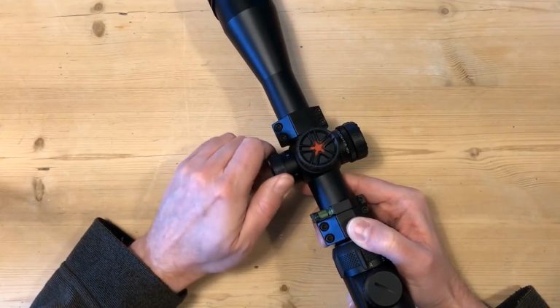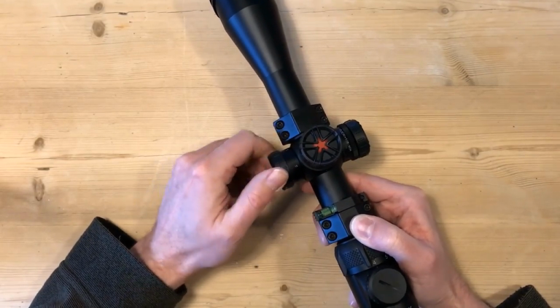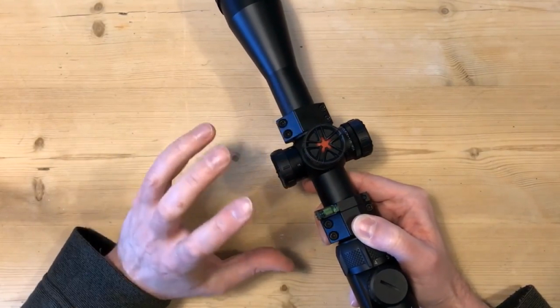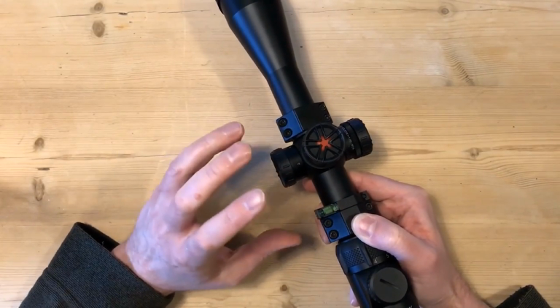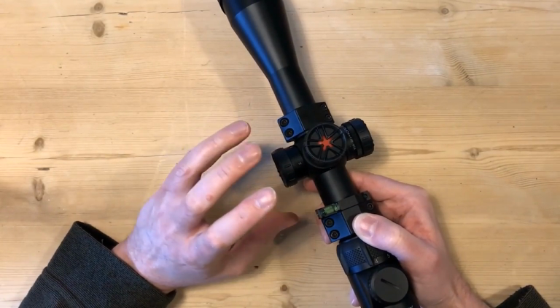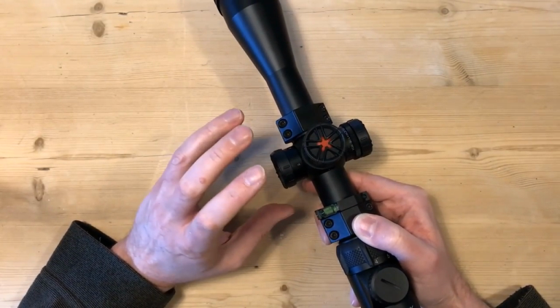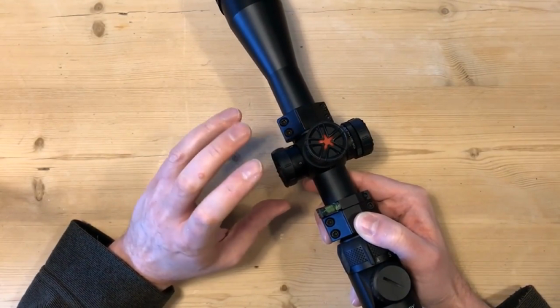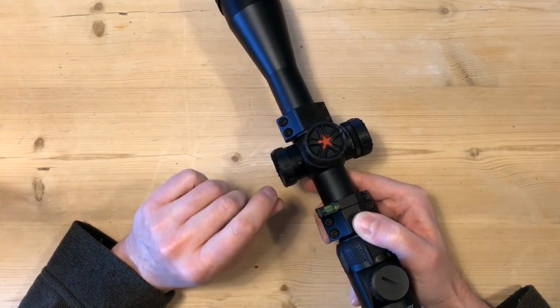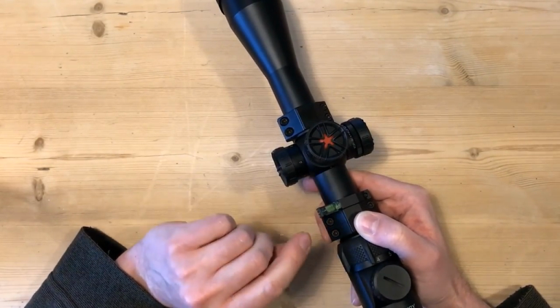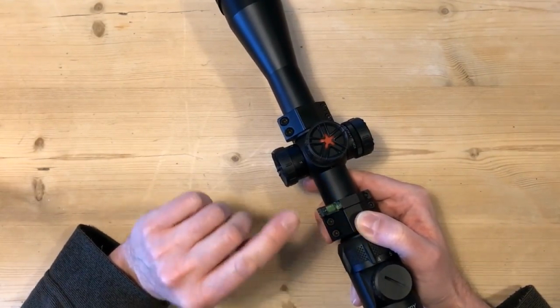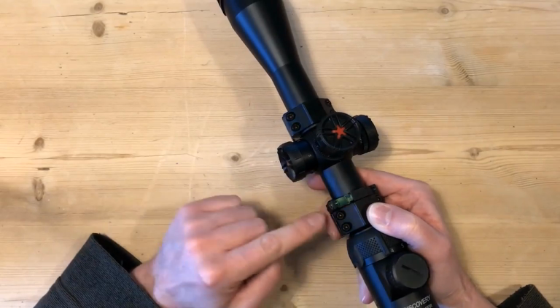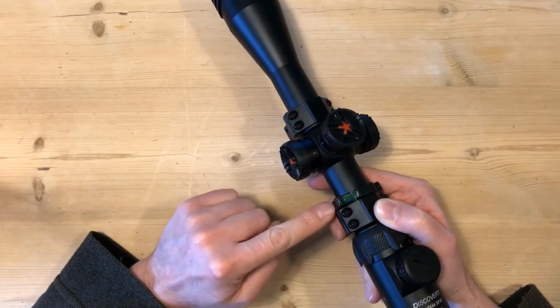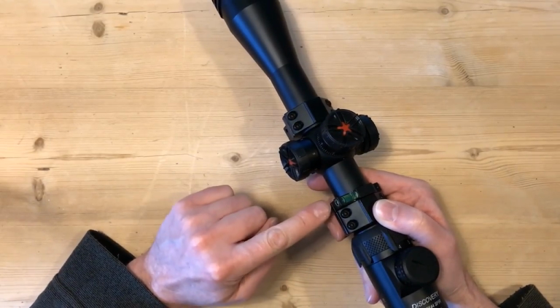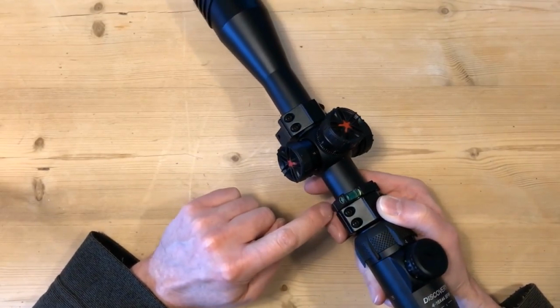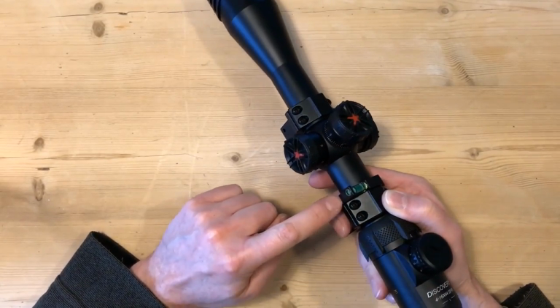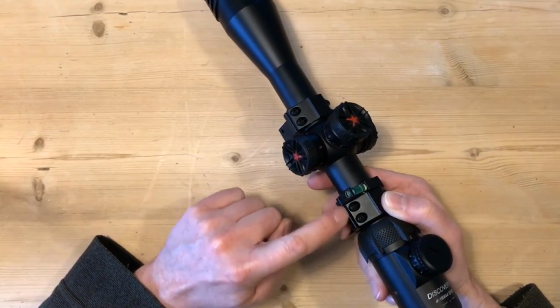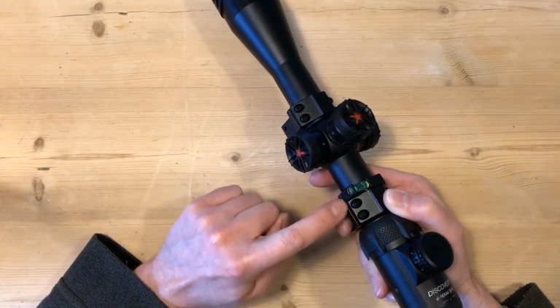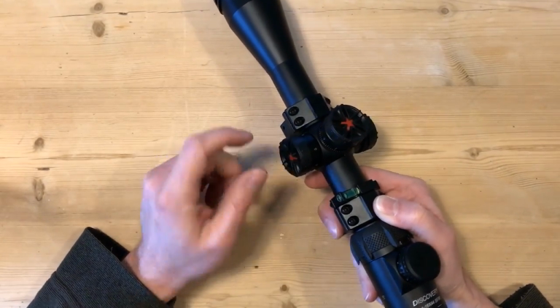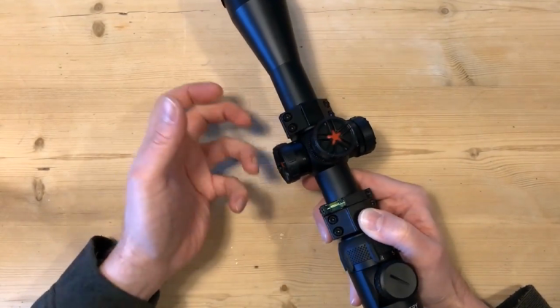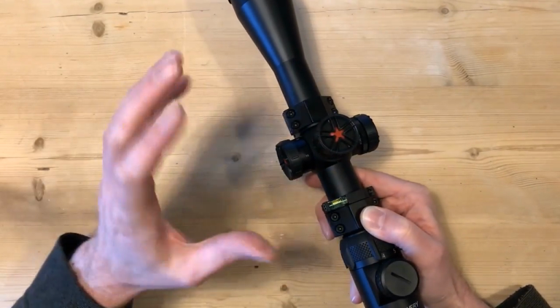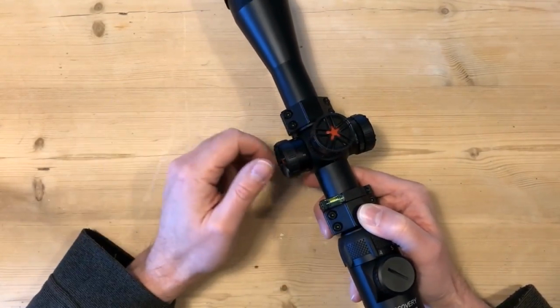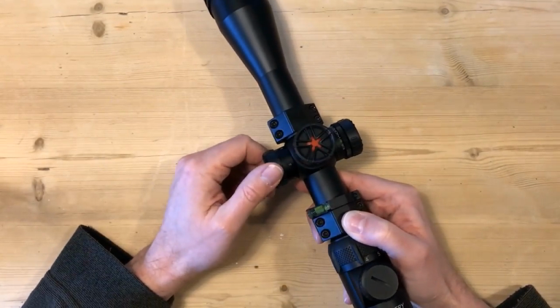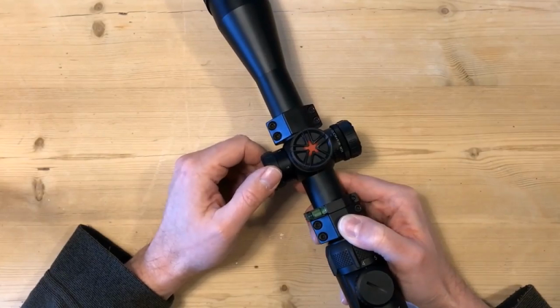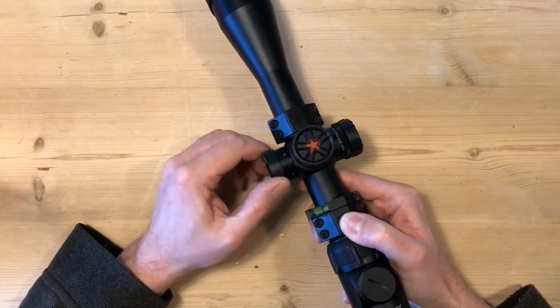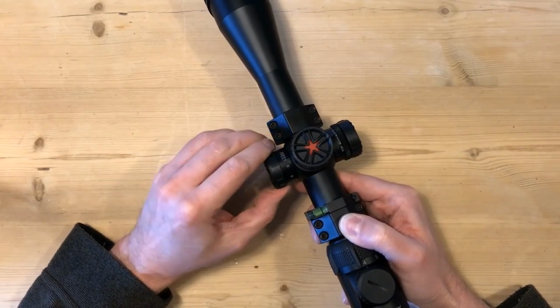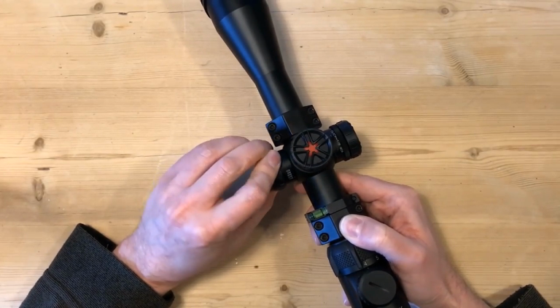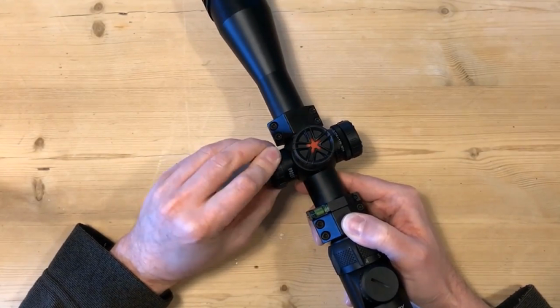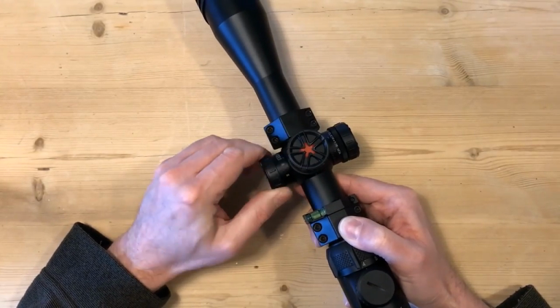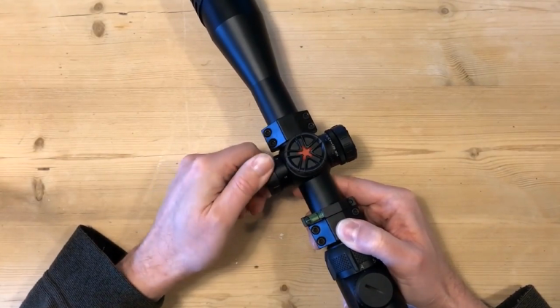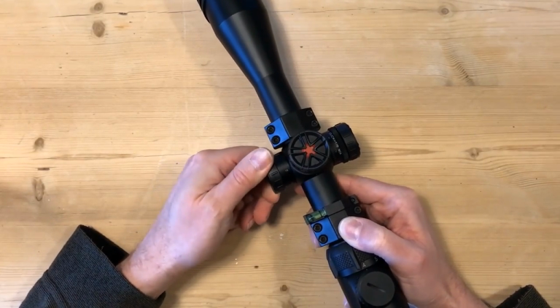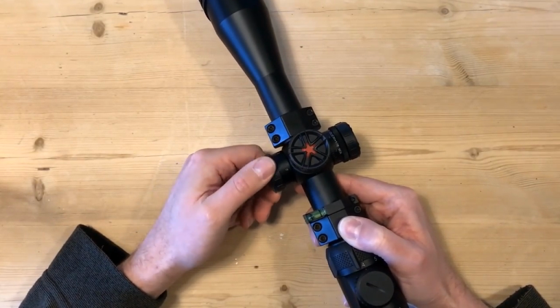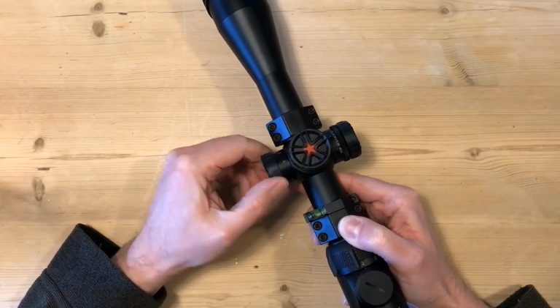On the large side wheel, what I intend to do is put my own markers on — it lines up just nicely with the groove here. So I can put on my own markings for the ranges and actually use that as a form of range finder.